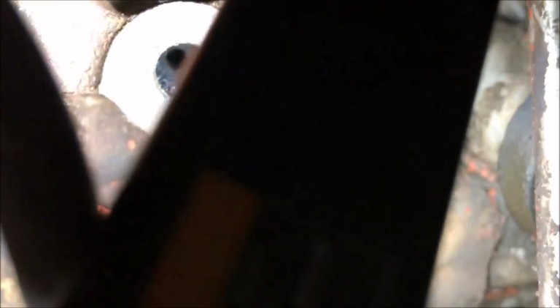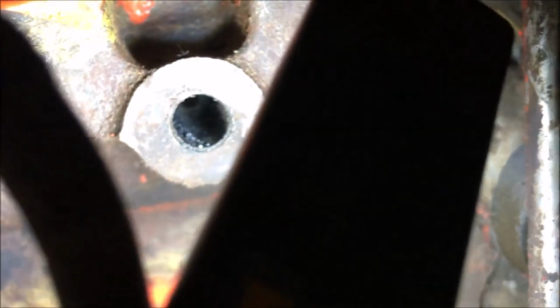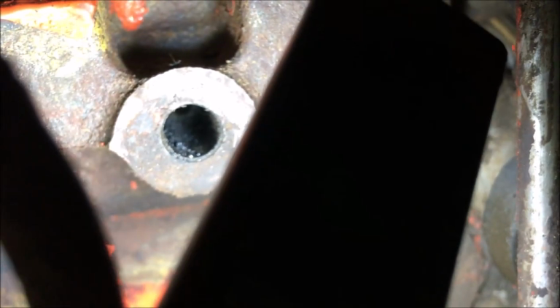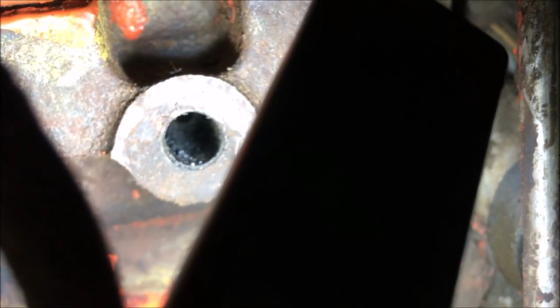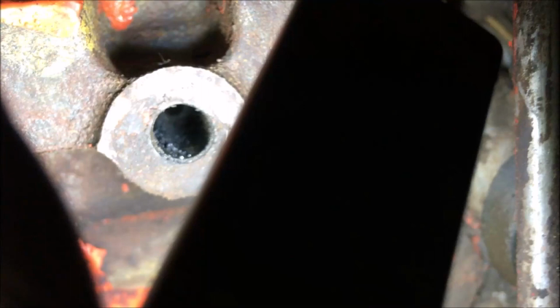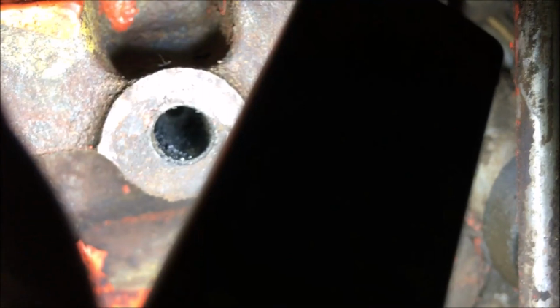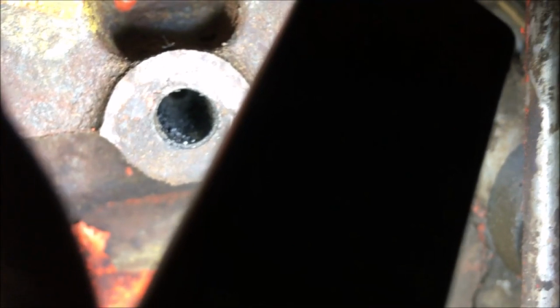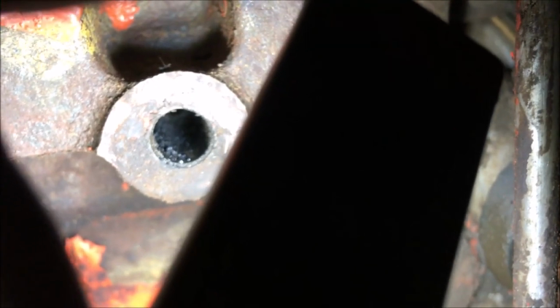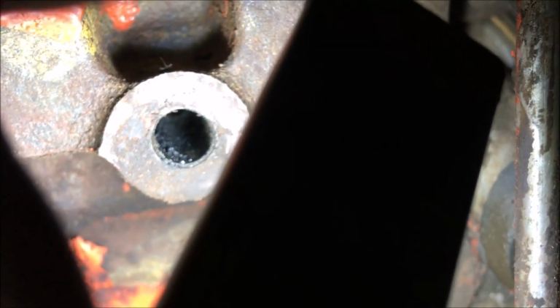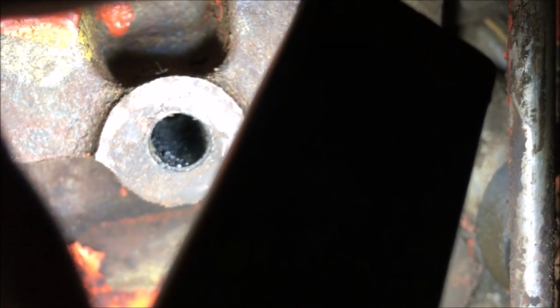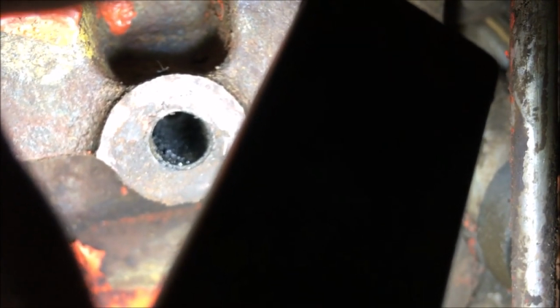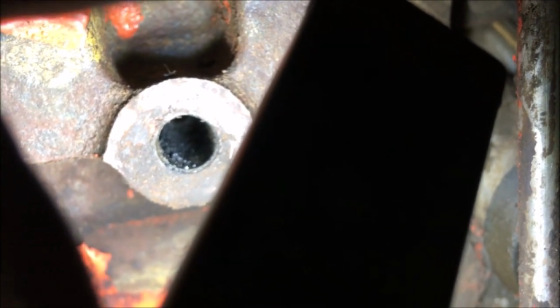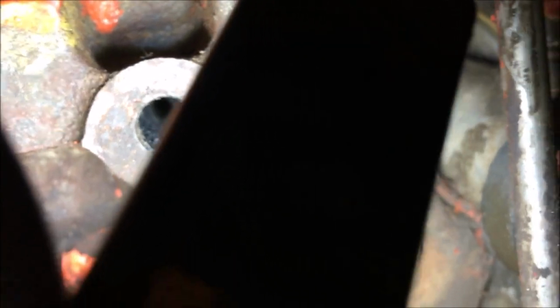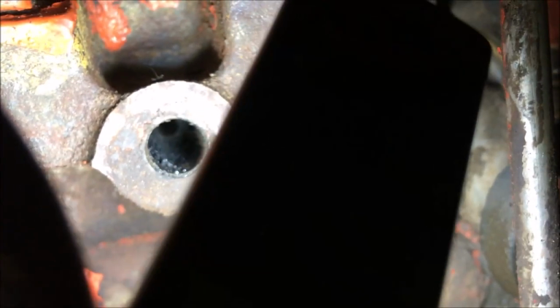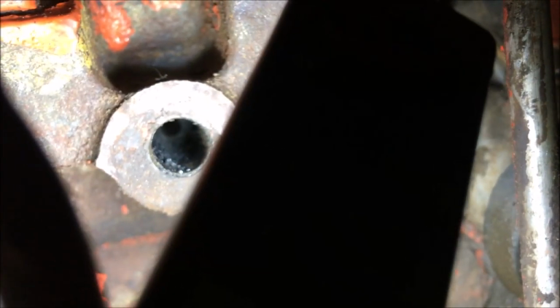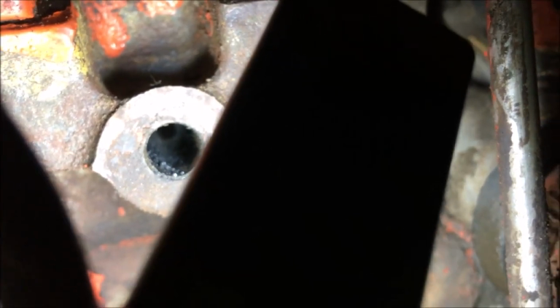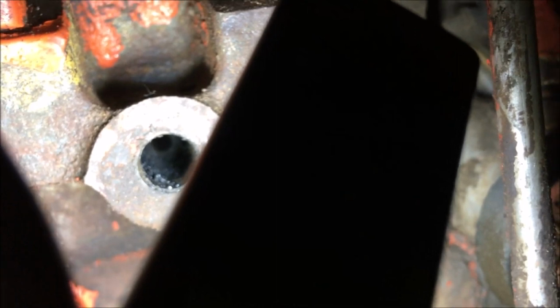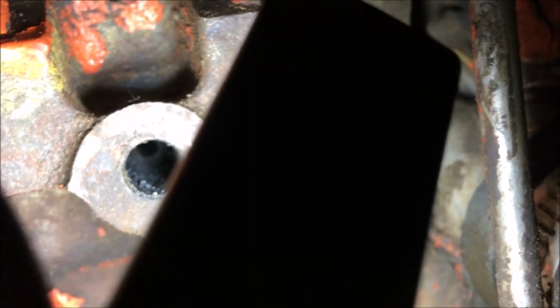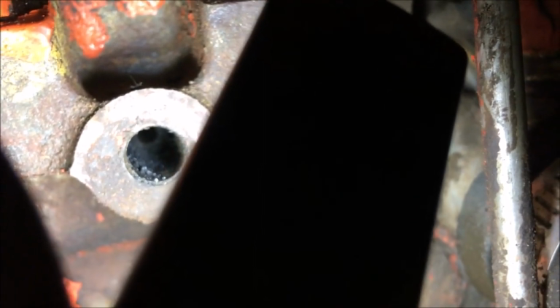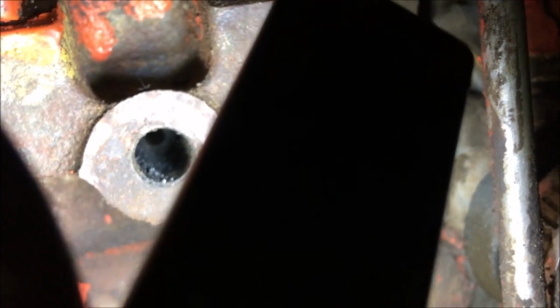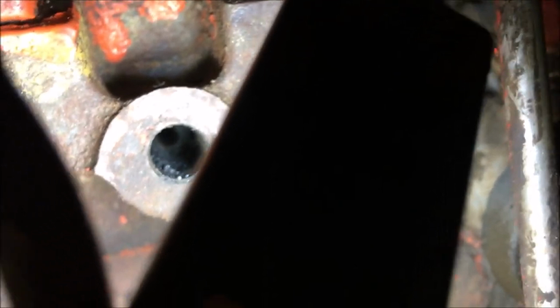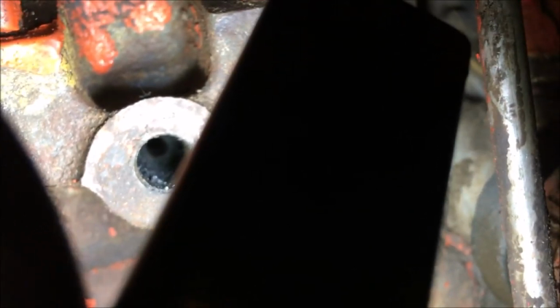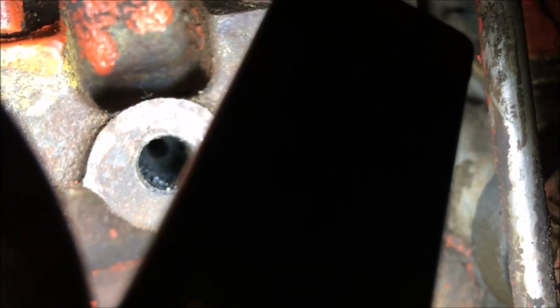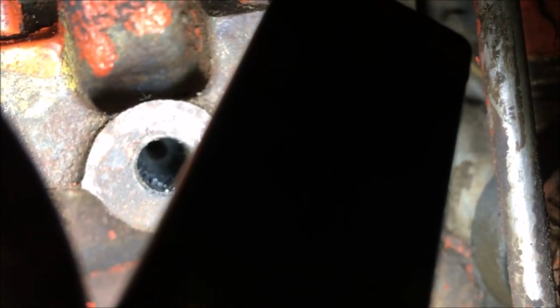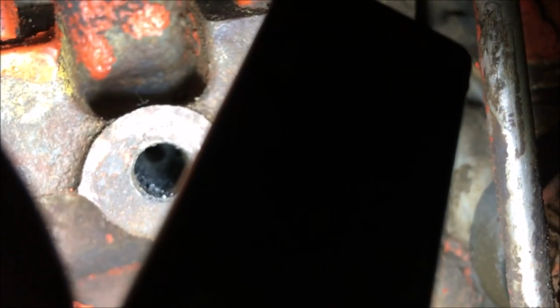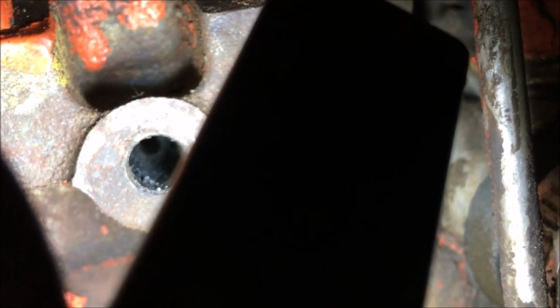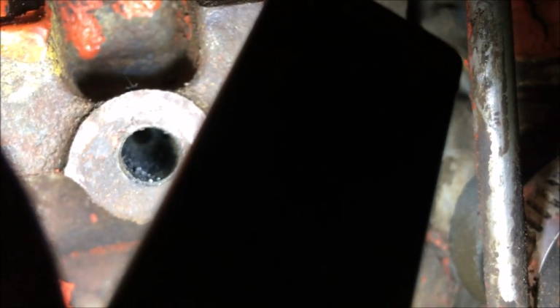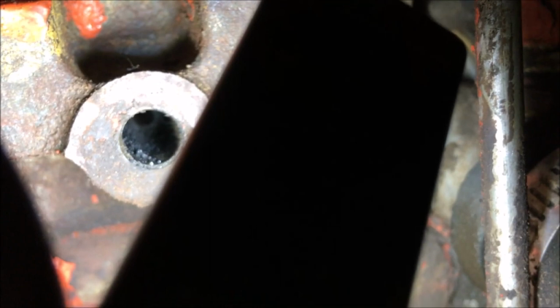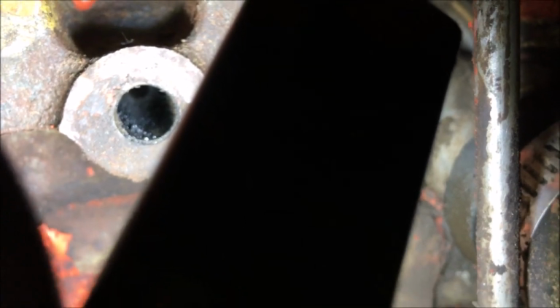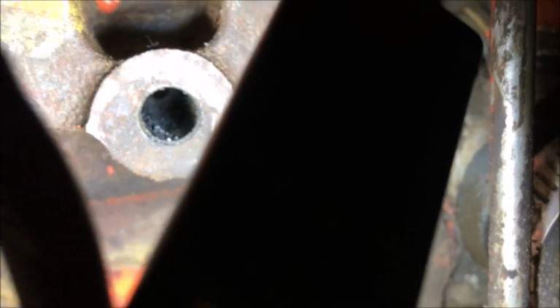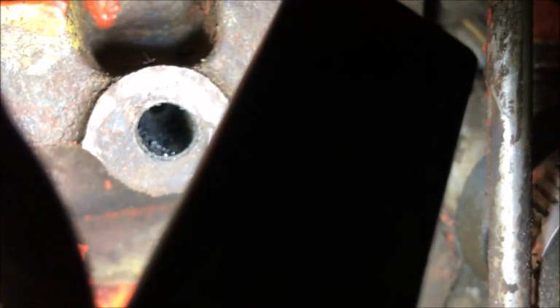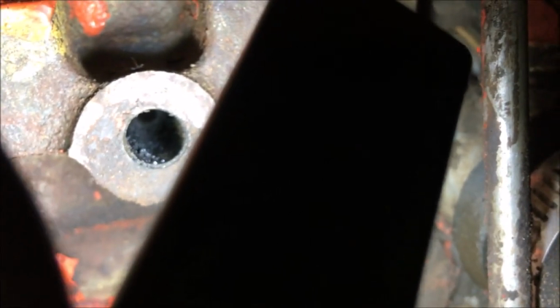Now to get the little residue that's in the threads in there, that comes out of that hole when you drill it, you can just turn the engine over and it'll blow right out of that hole from compression and clean that hole right out.